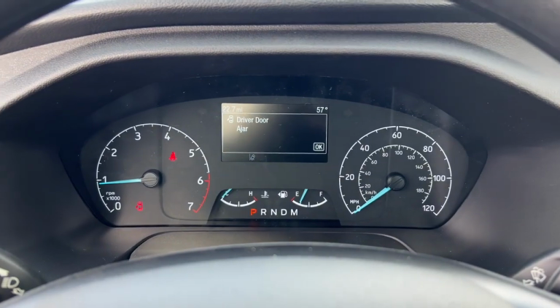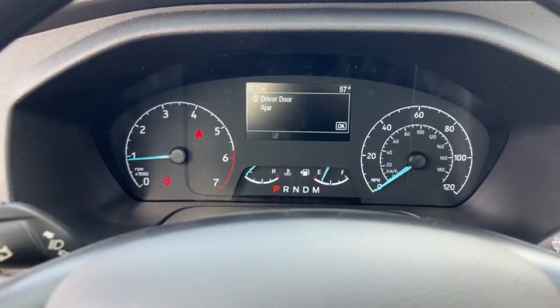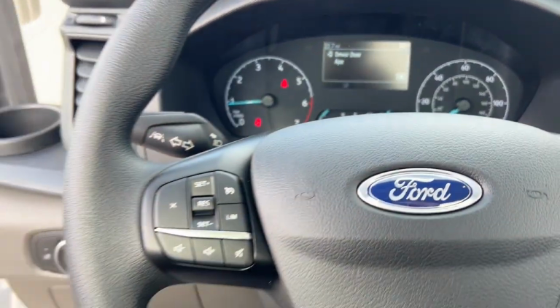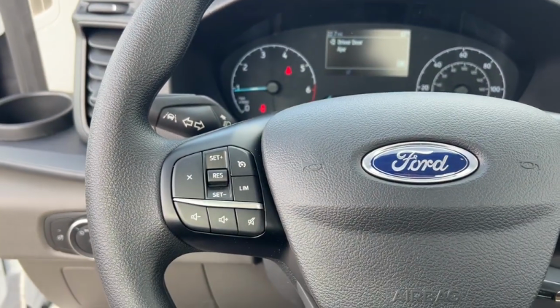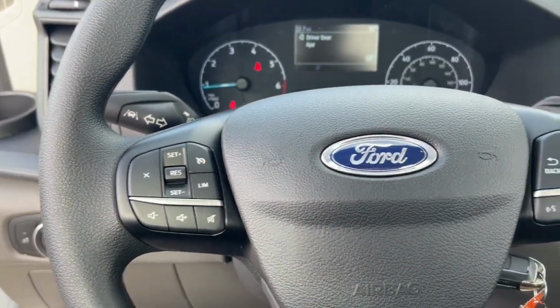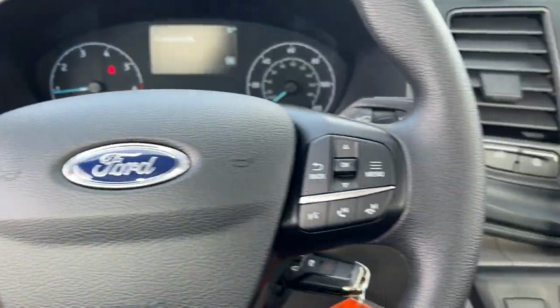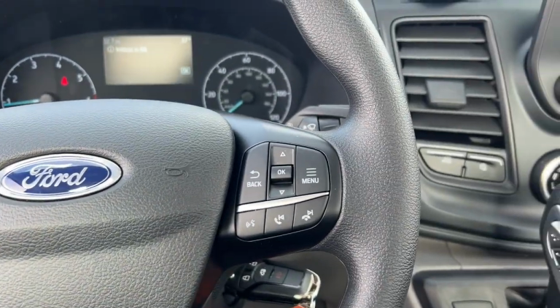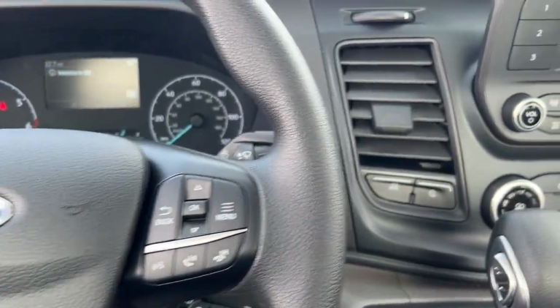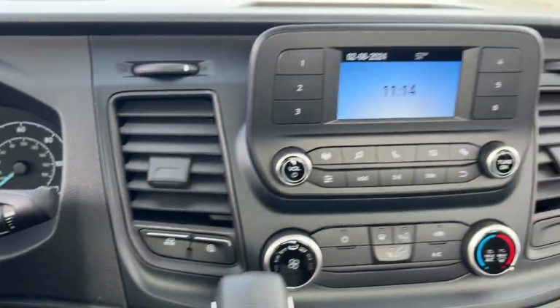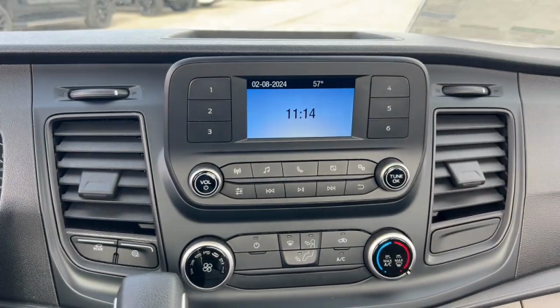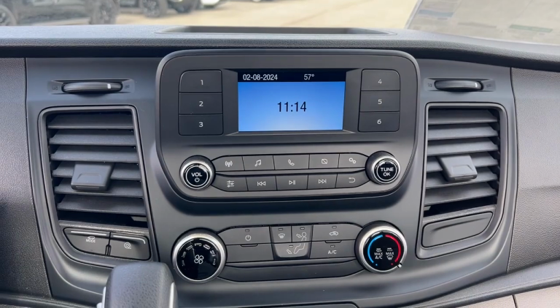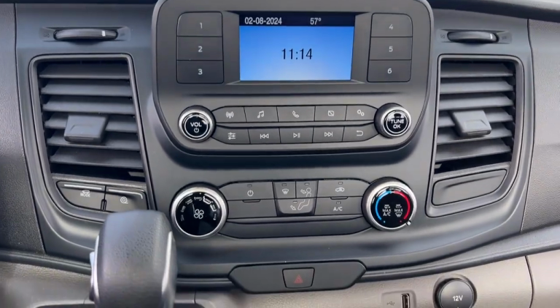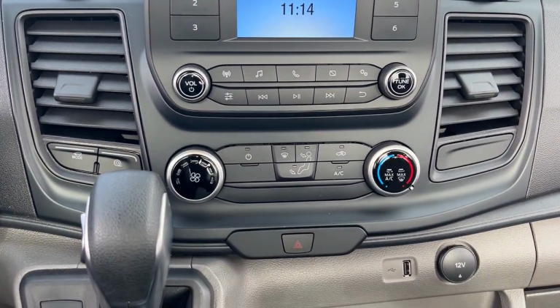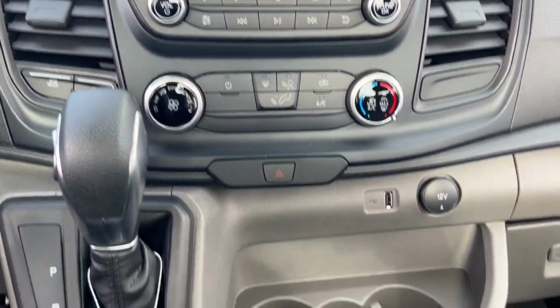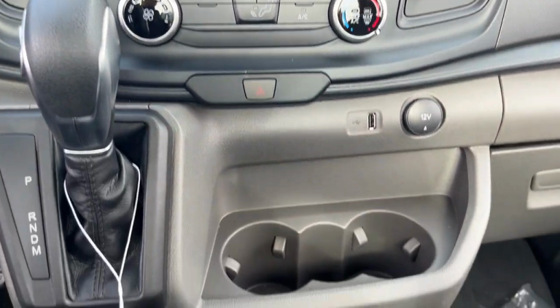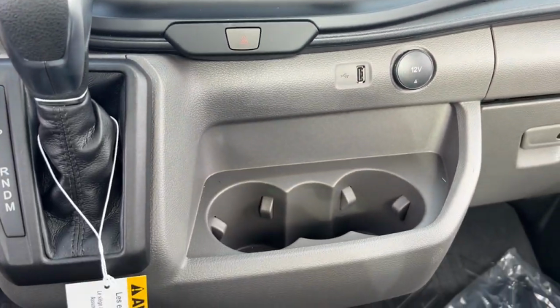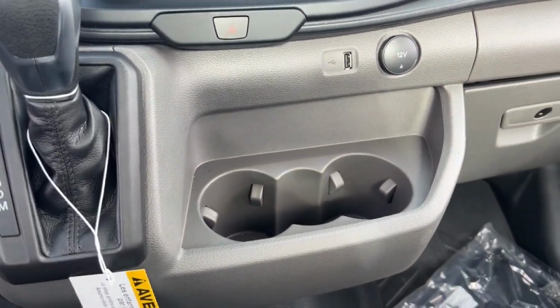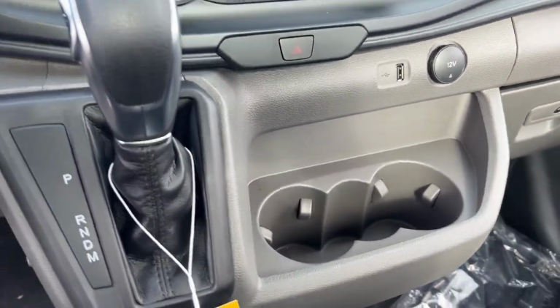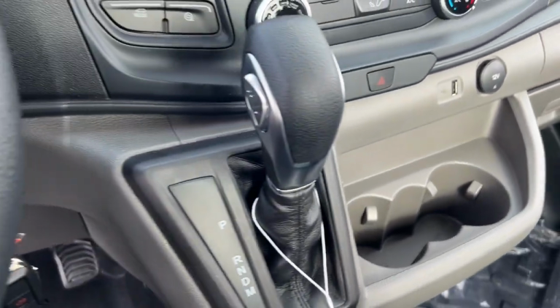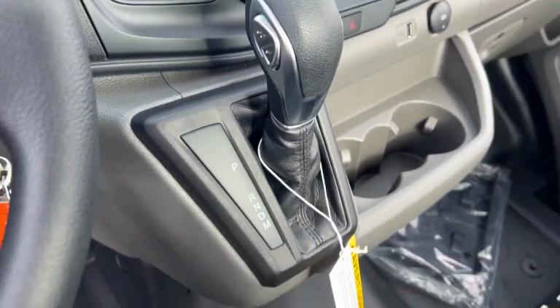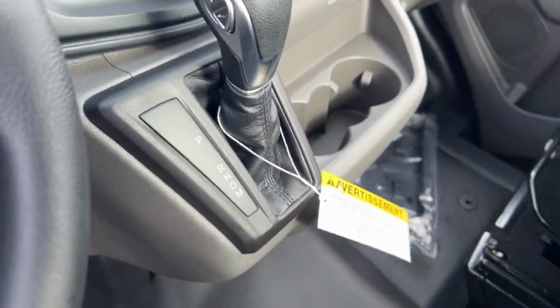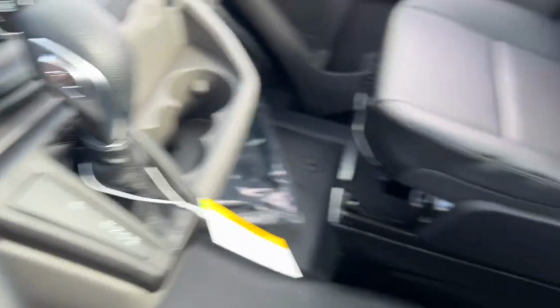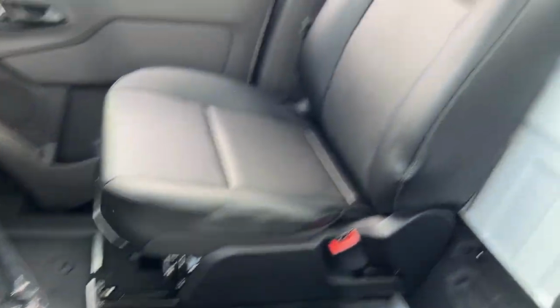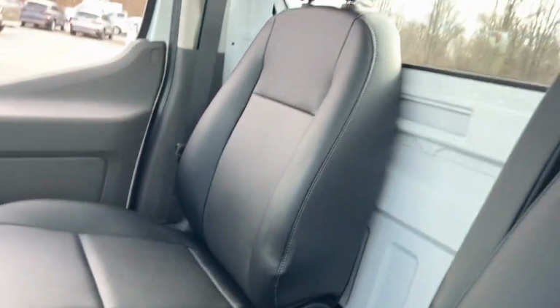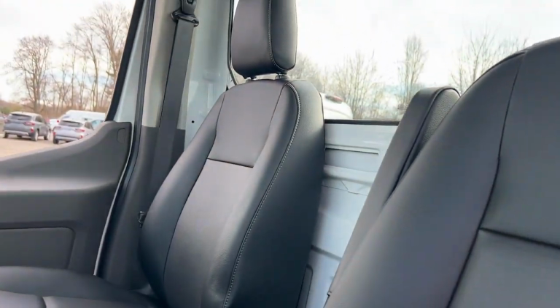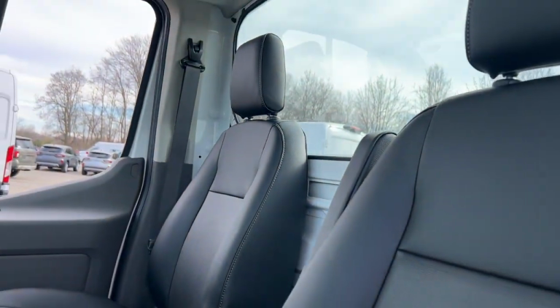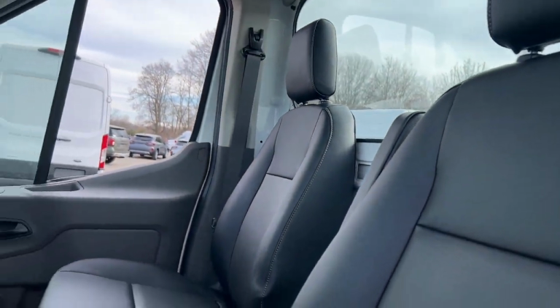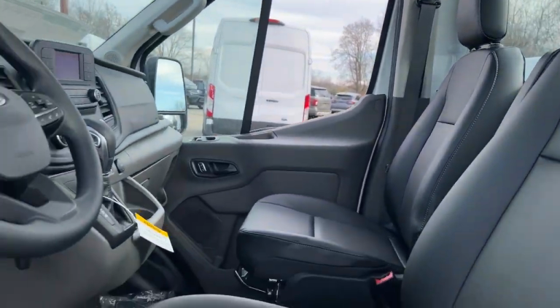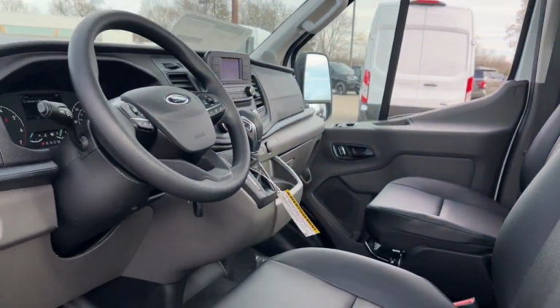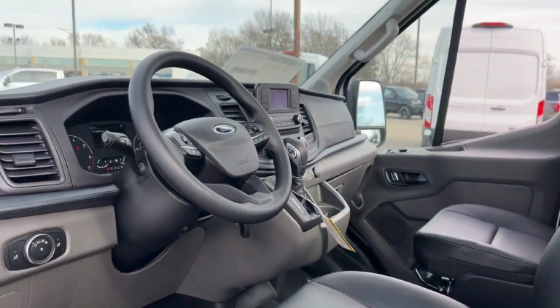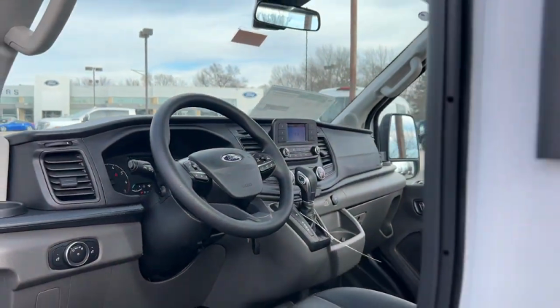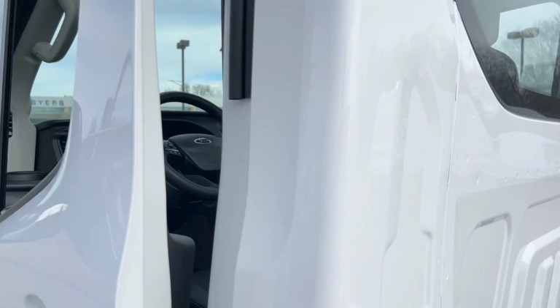Touchscreen infotainment system, pre-collision system, keyless entry, iPod and MP3 input, backup camera, alarm, Bluetooth connection, steering wheel audio controls, electronic stability control, rain sensing wipers.